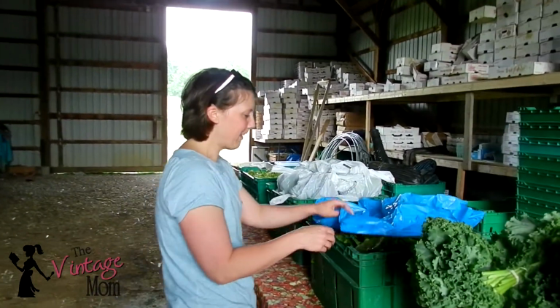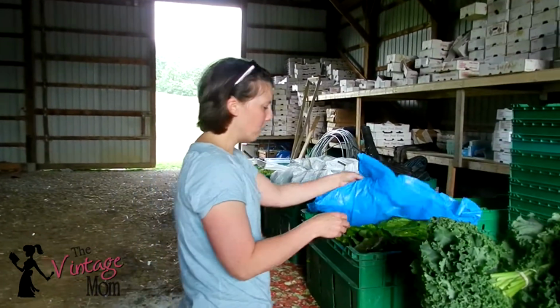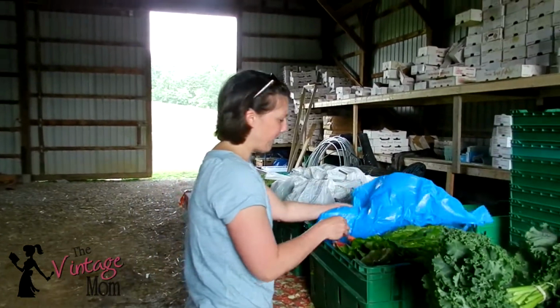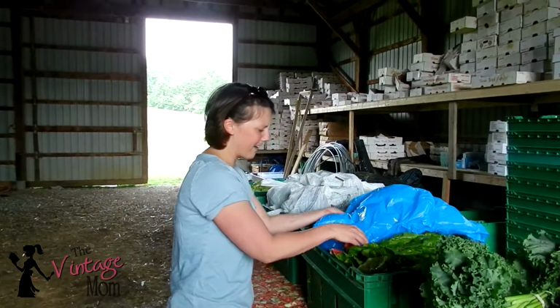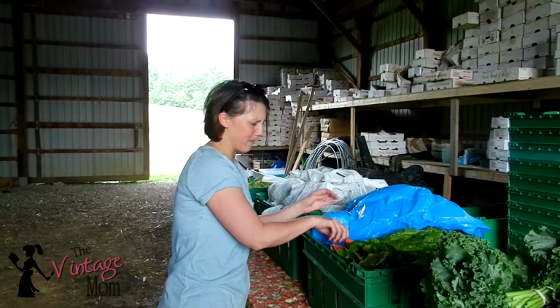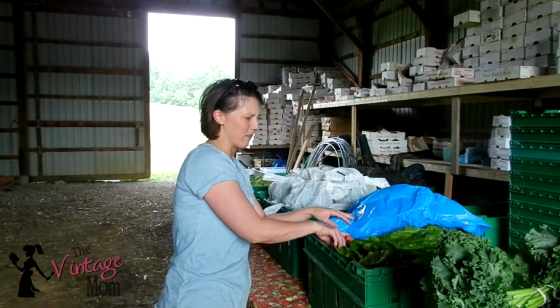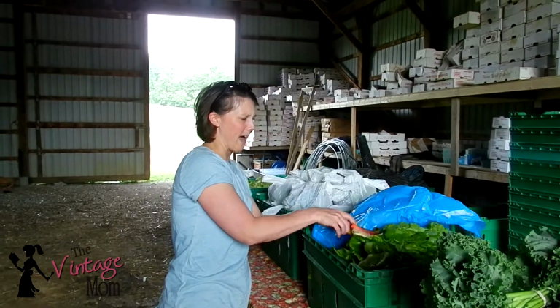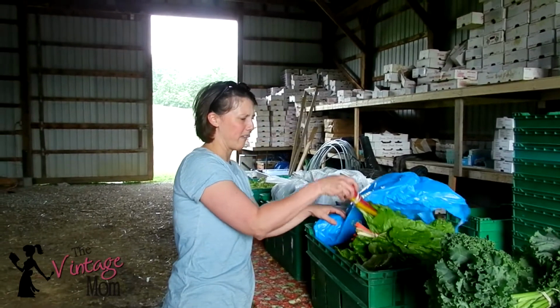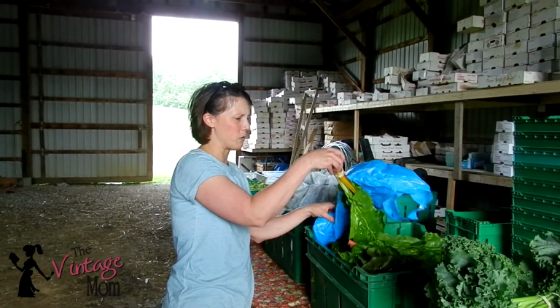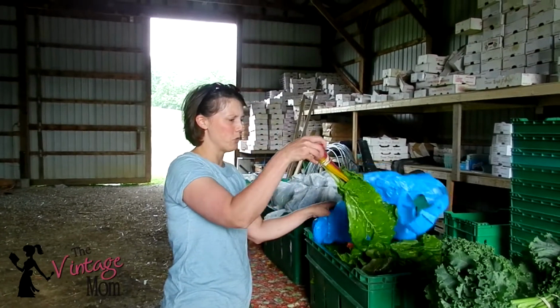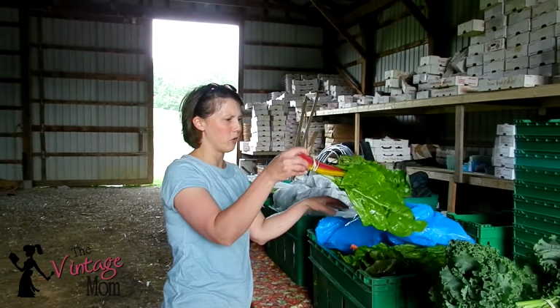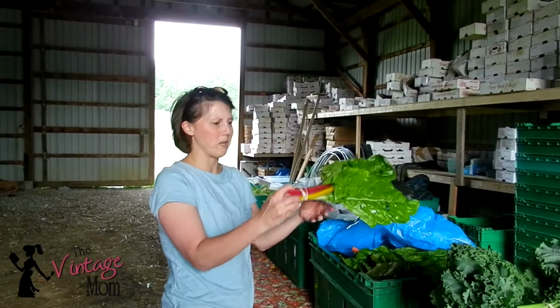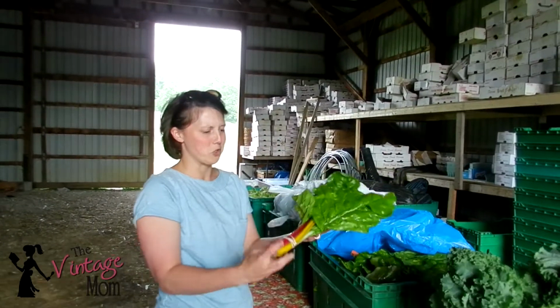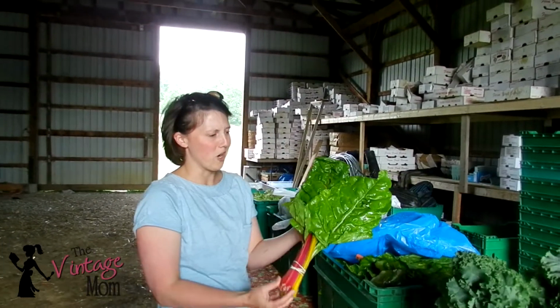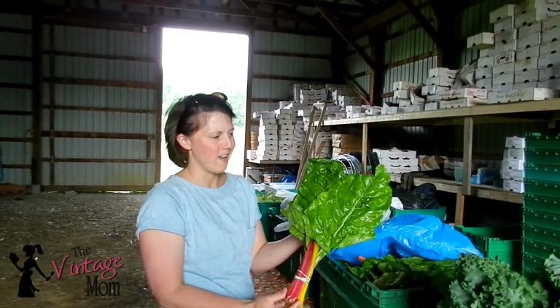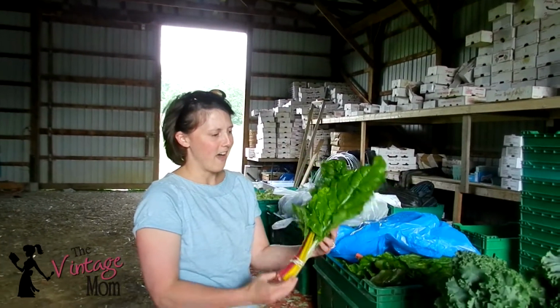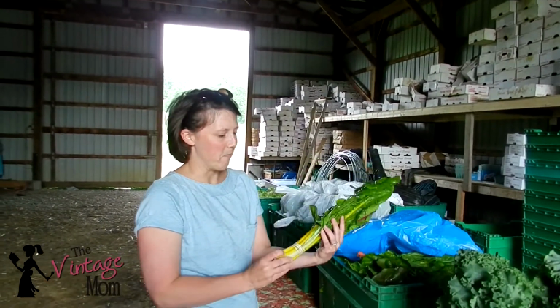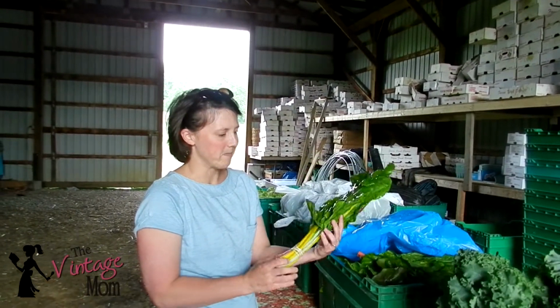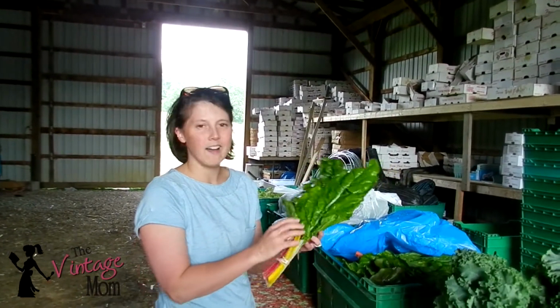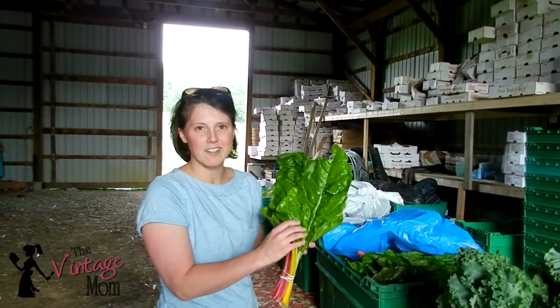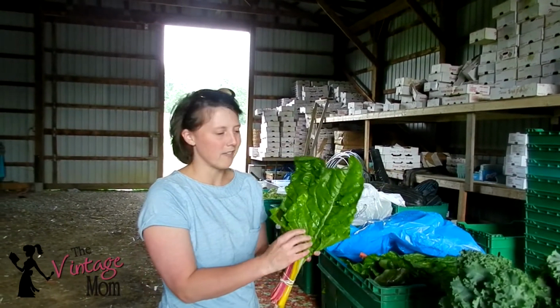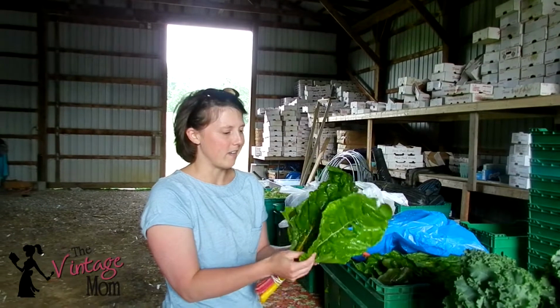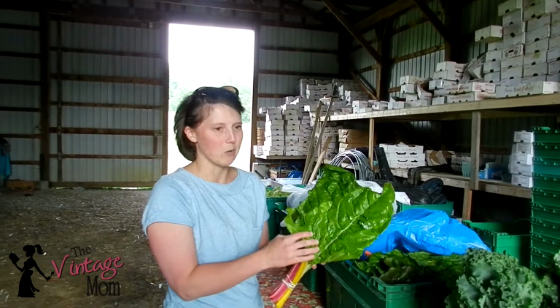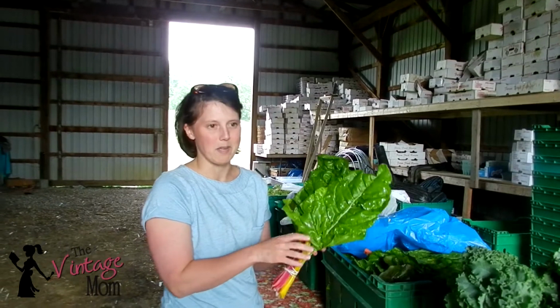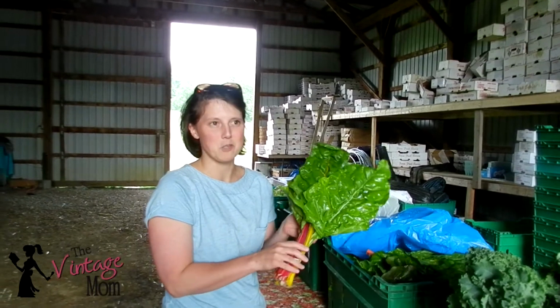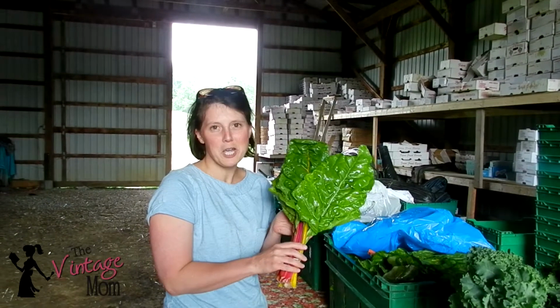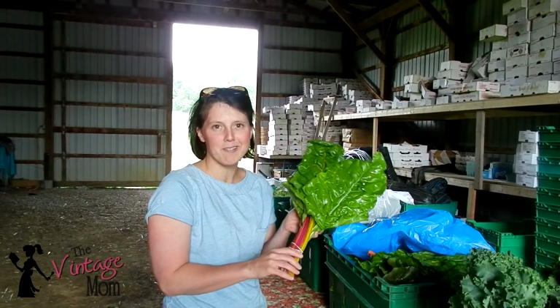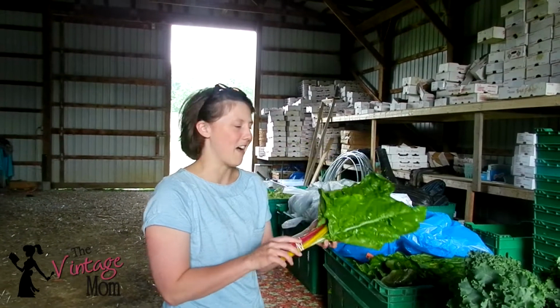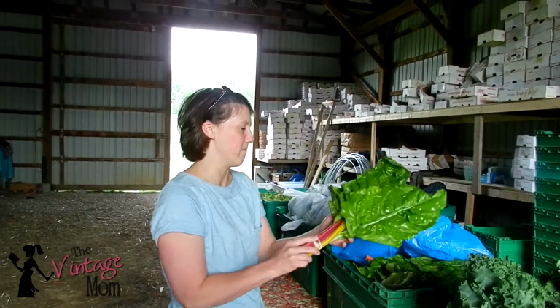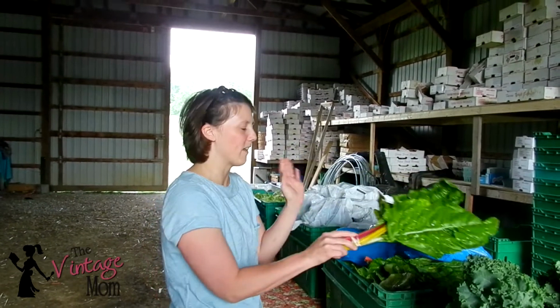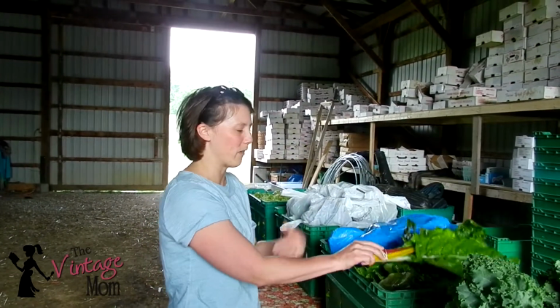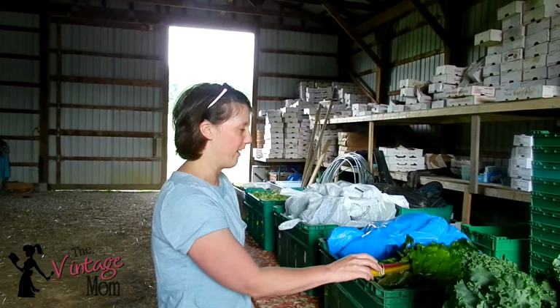I'm really excited that this one's back — this beautiful rainbow chard. Tons and tons of ideas here. We can make some chips, and lots of other things.